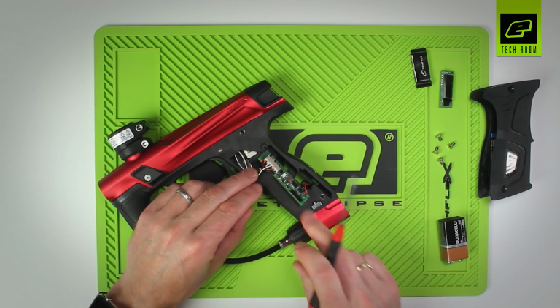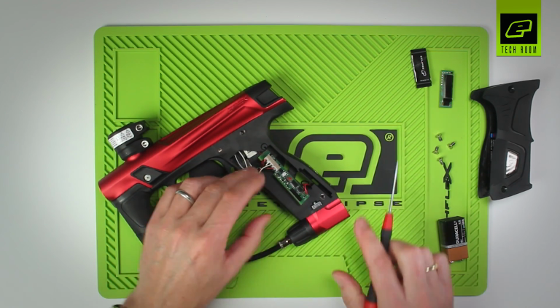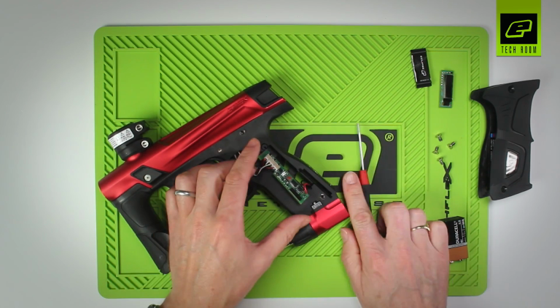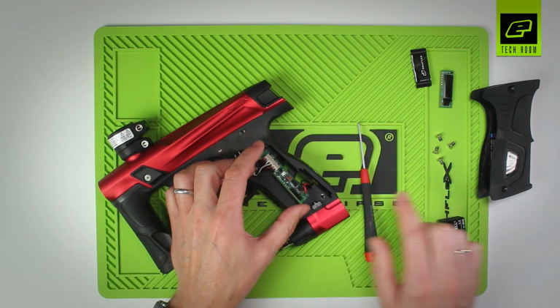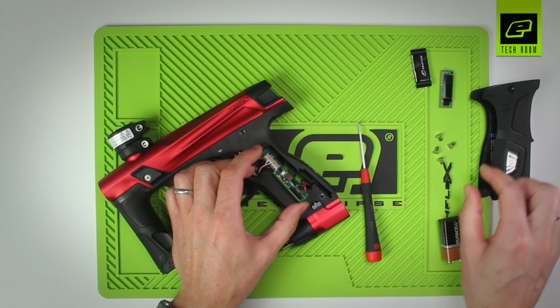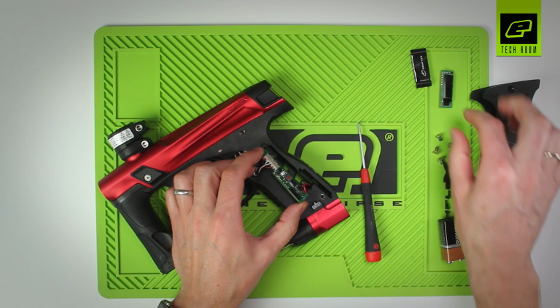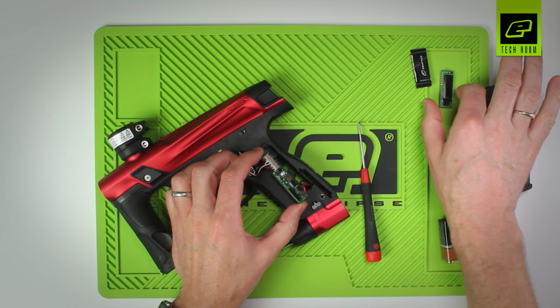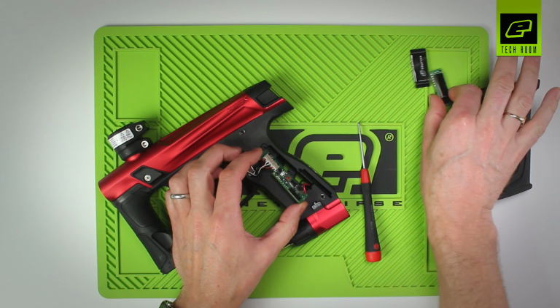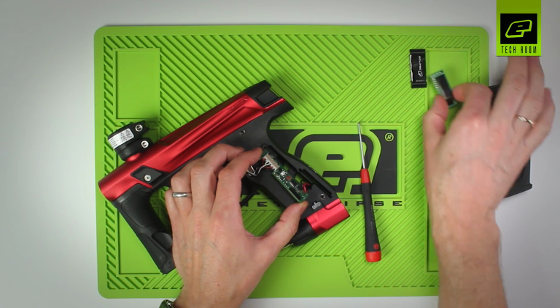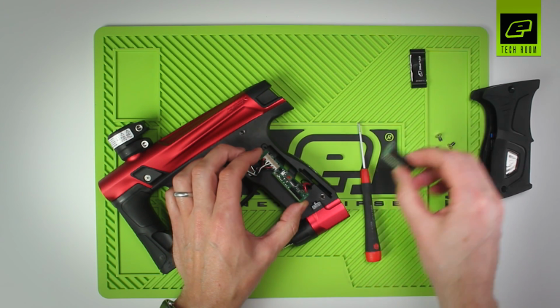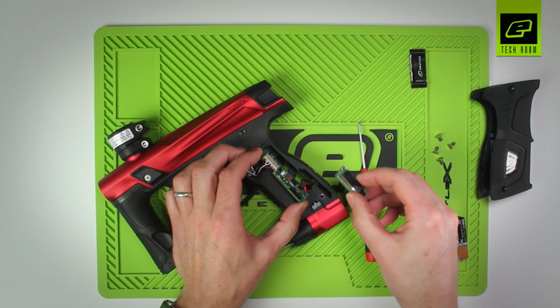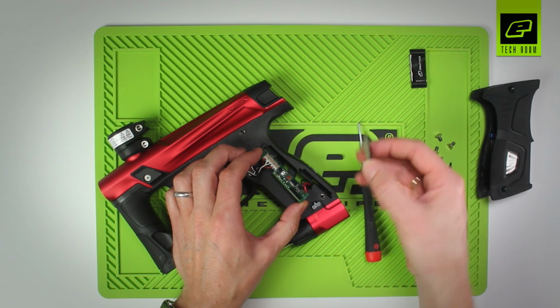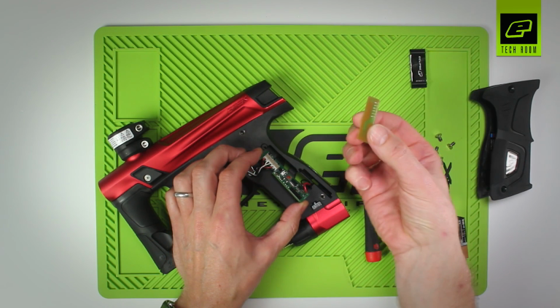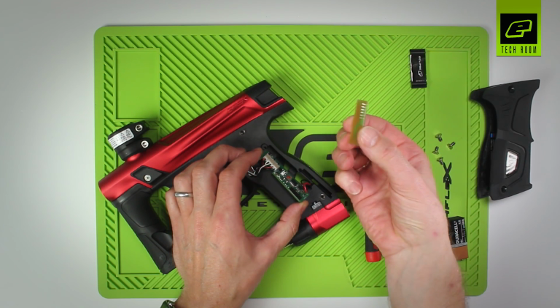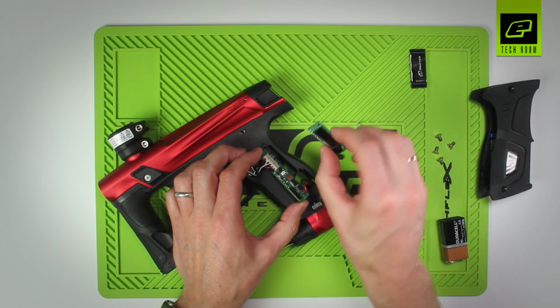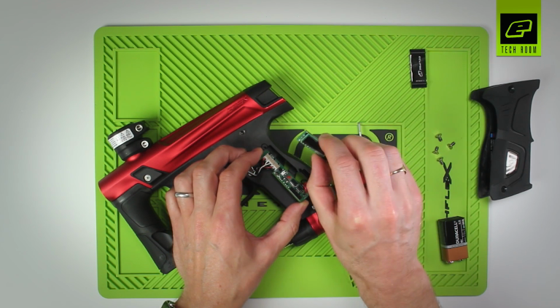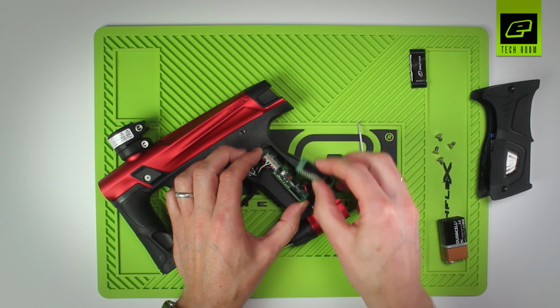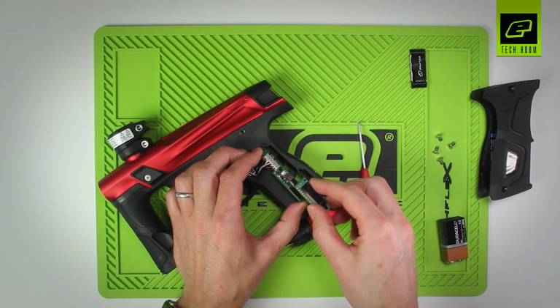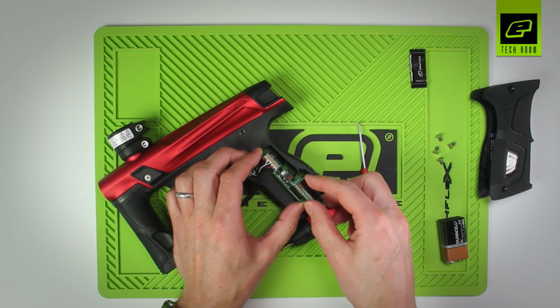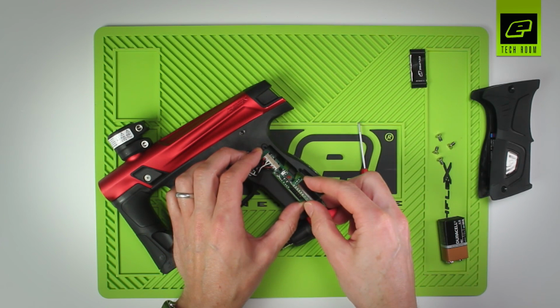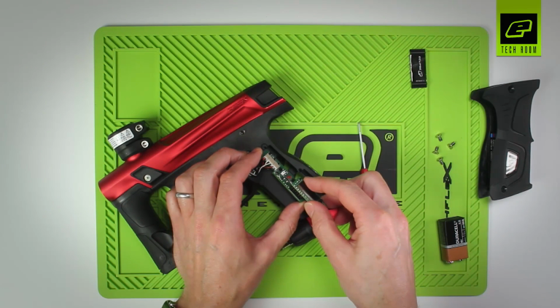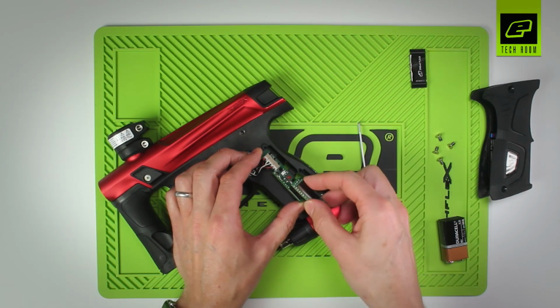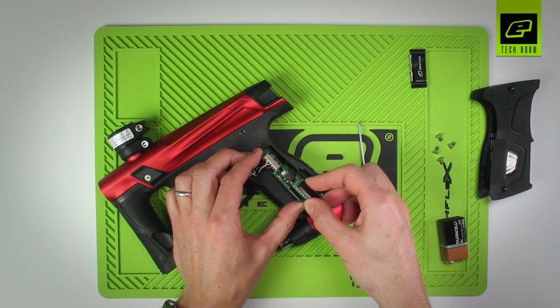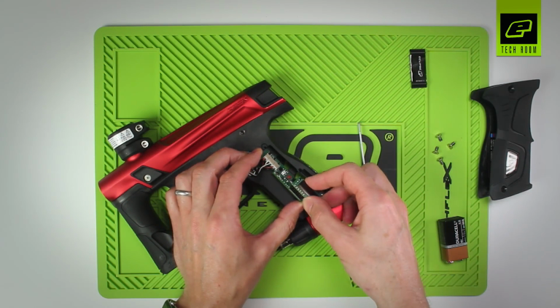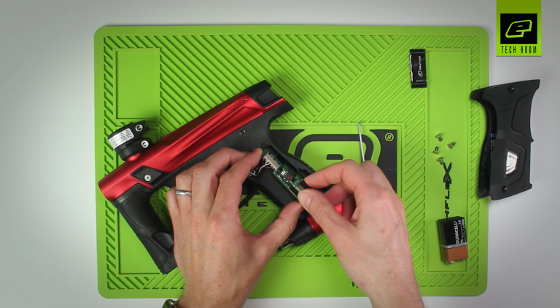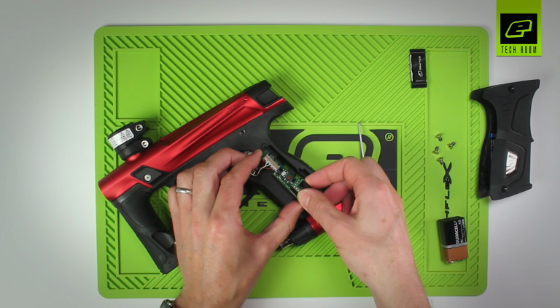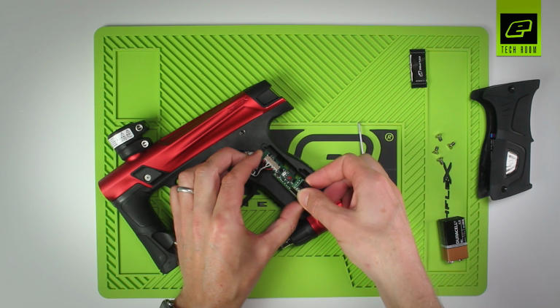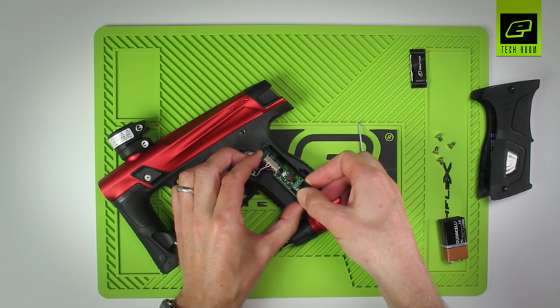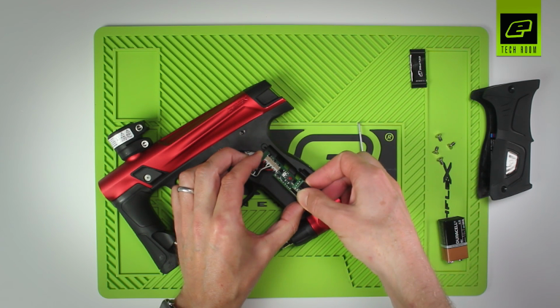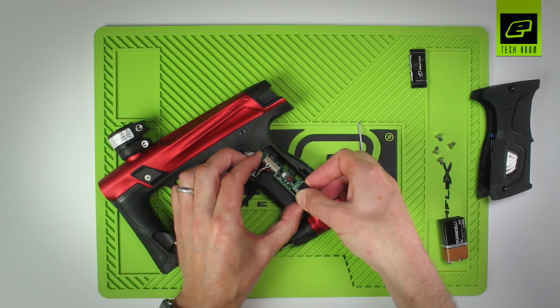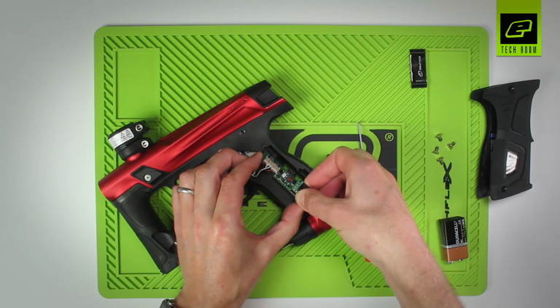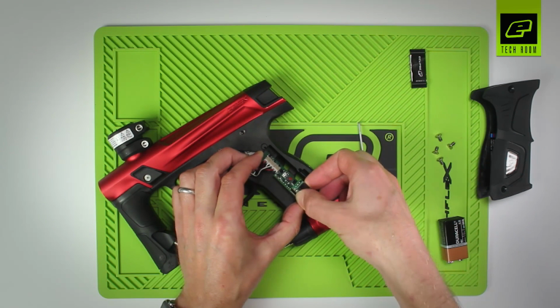With the board hanging out of the frame, take your OLED upgrade and plug it into the socket inside.